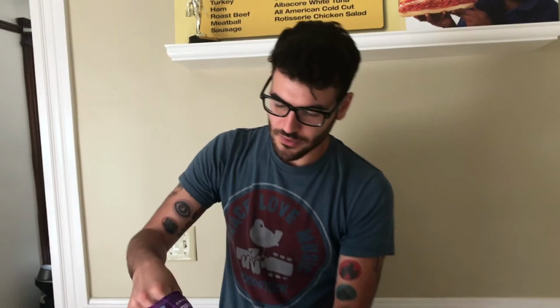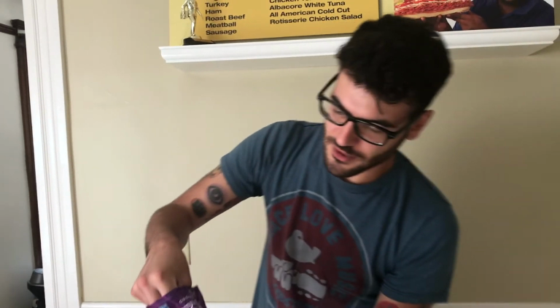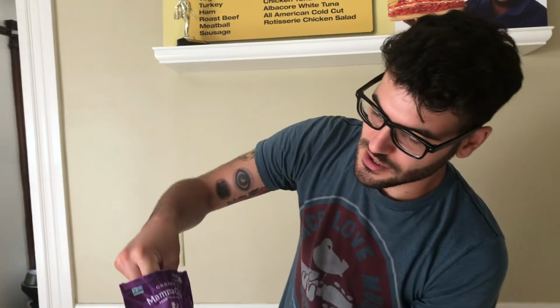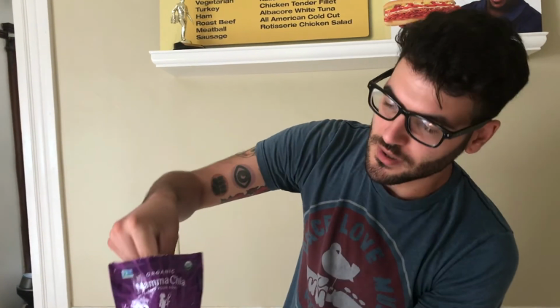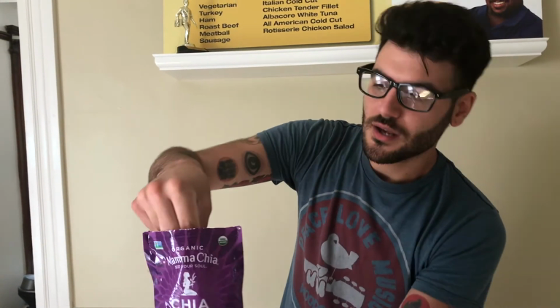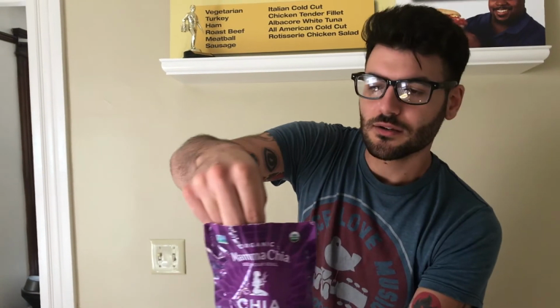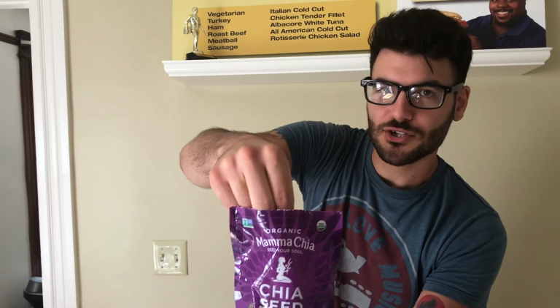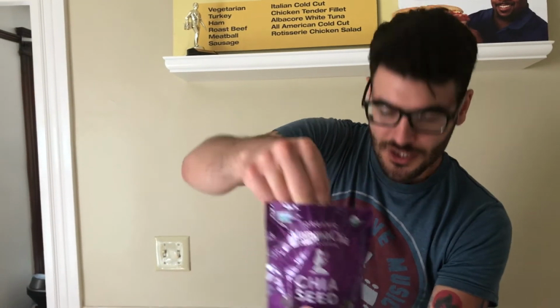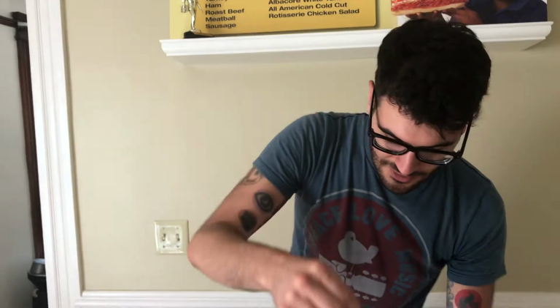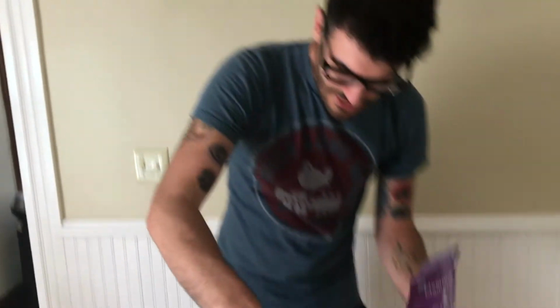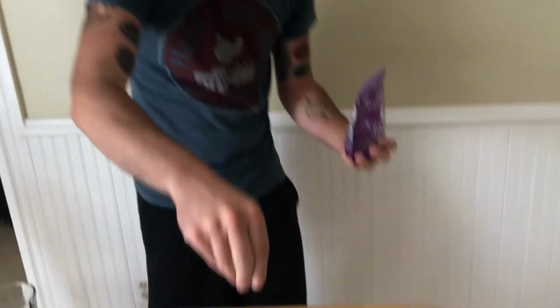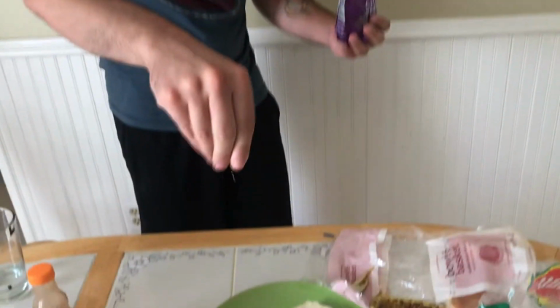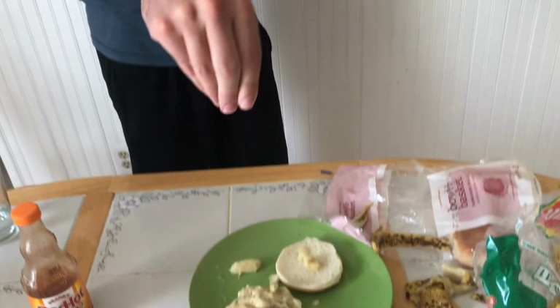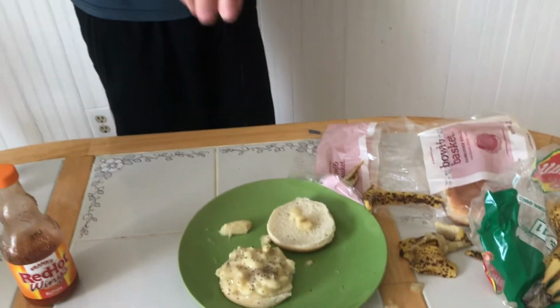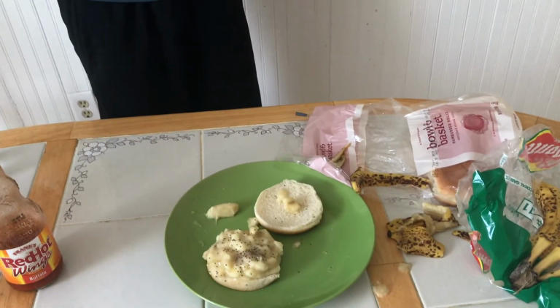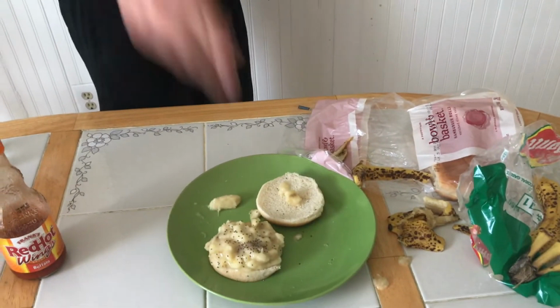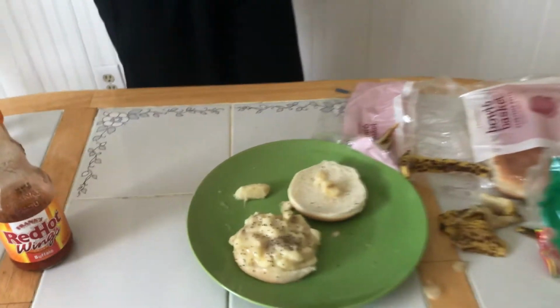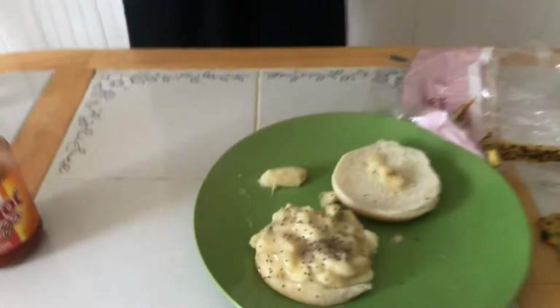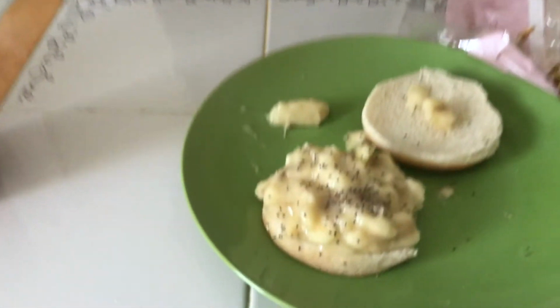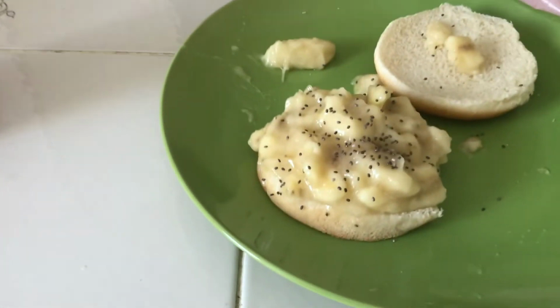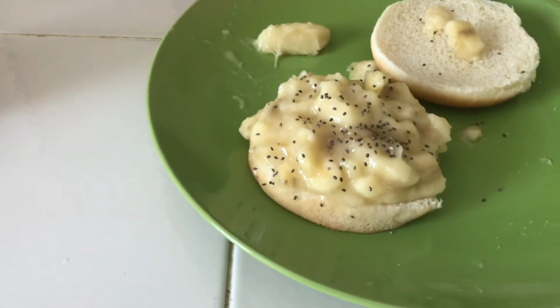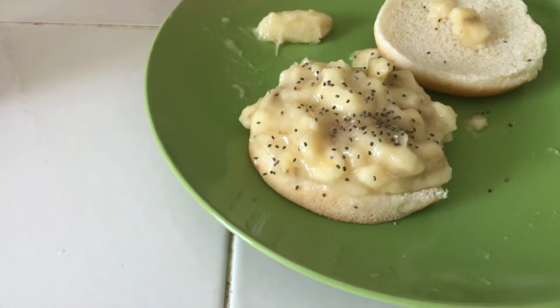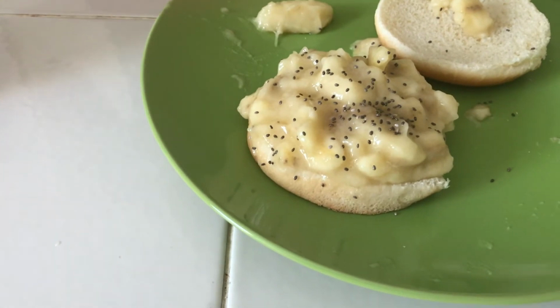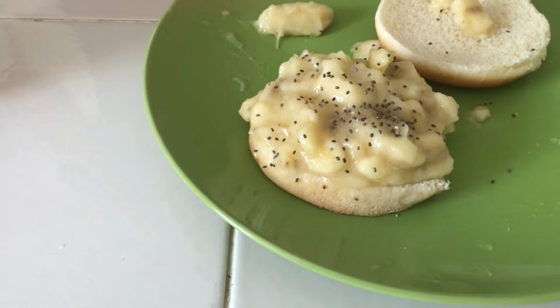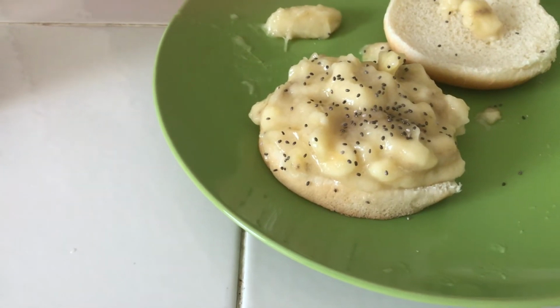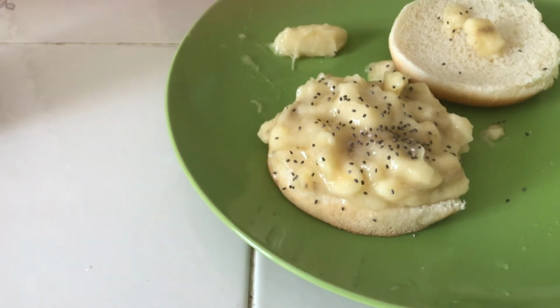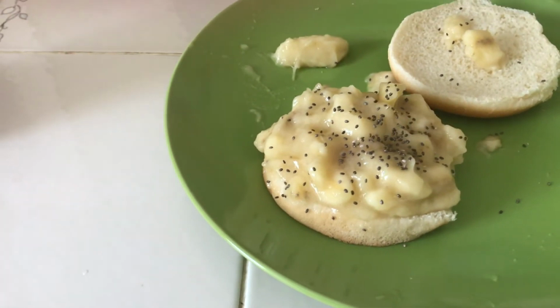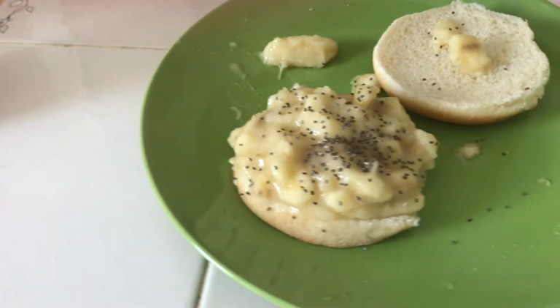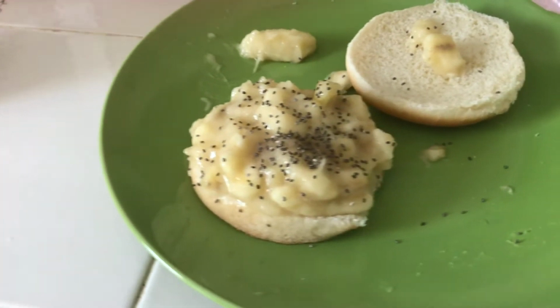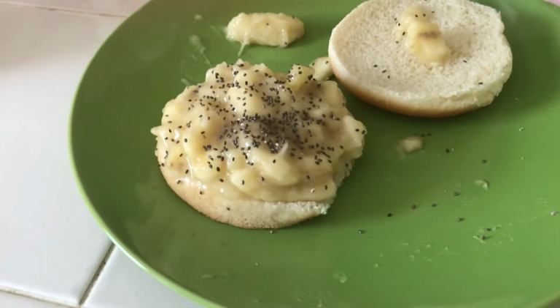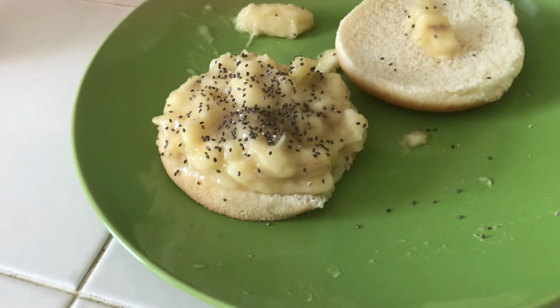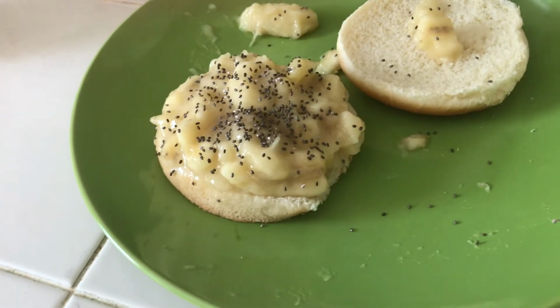Okay, so what we have here are some chia seeds. We're just going to... oh. Mmm. Poof. Get a shot of that. I'm going to do one more. Mmm.